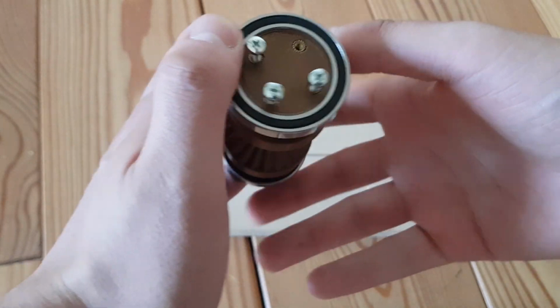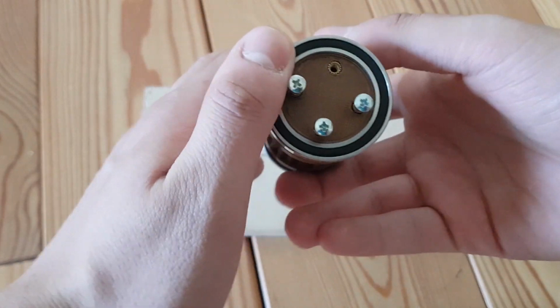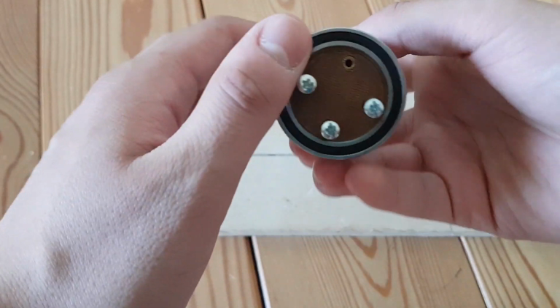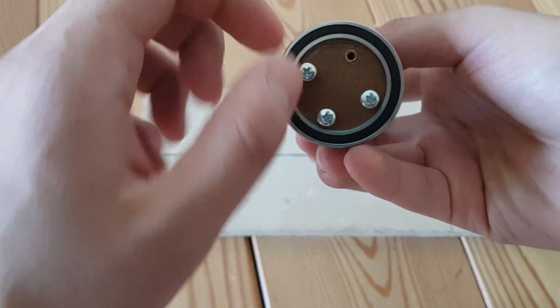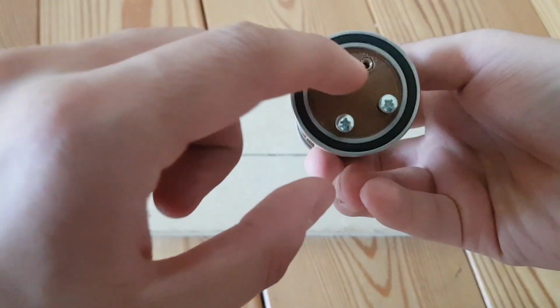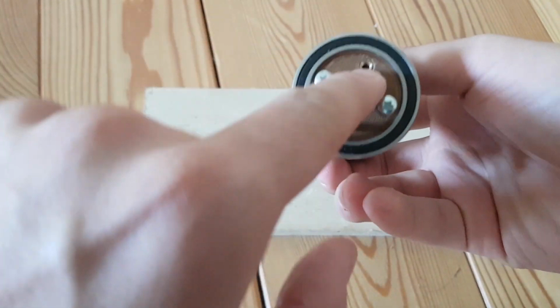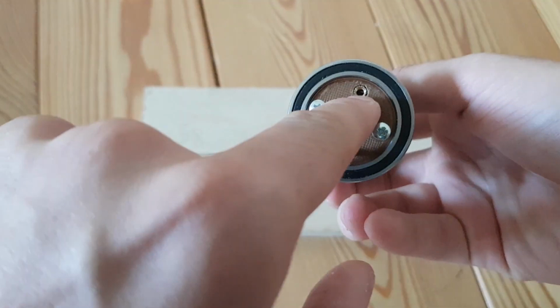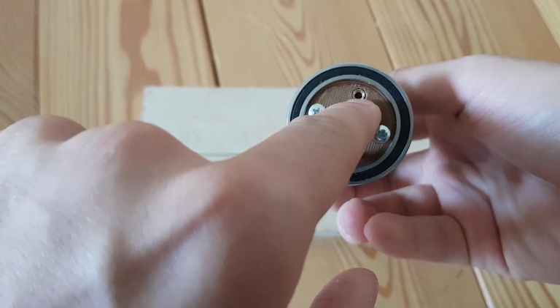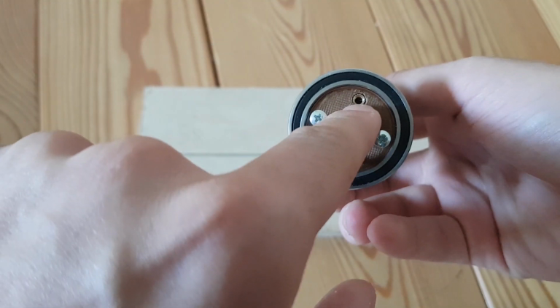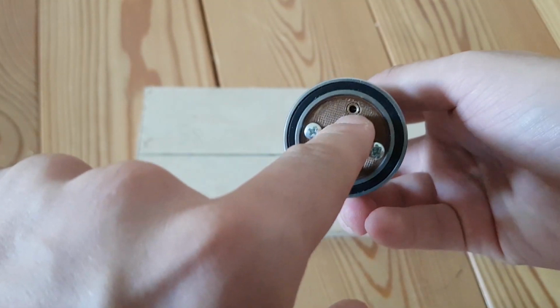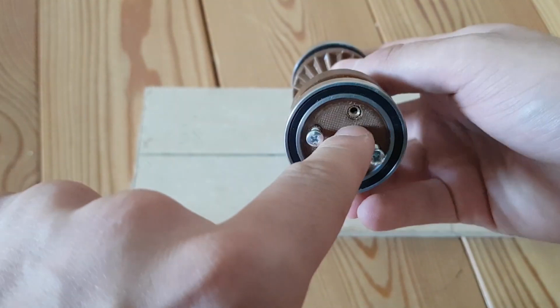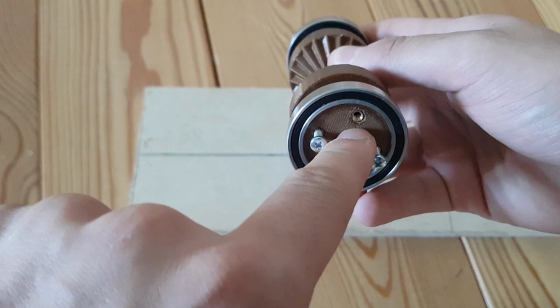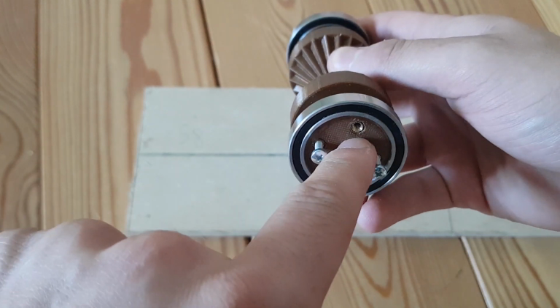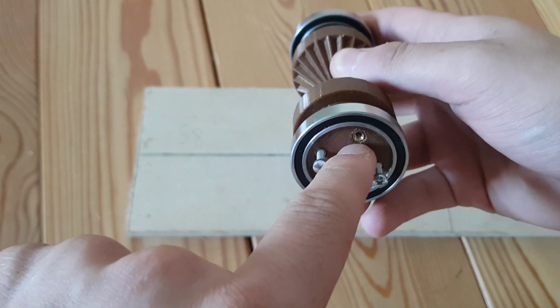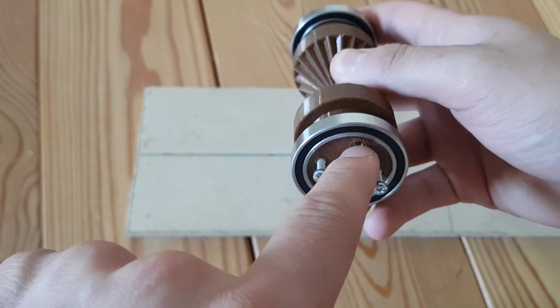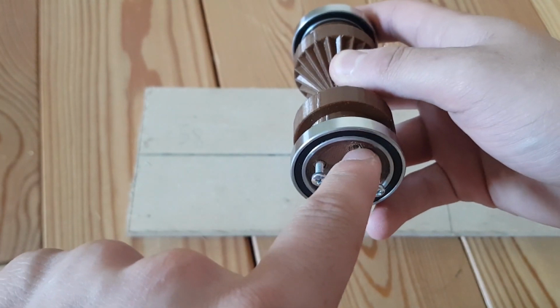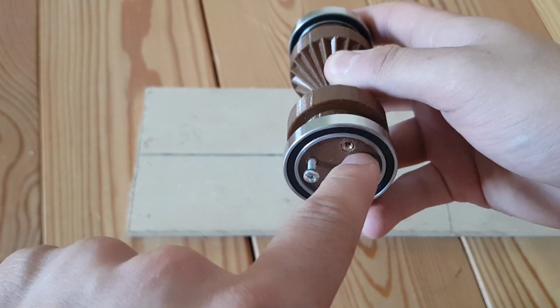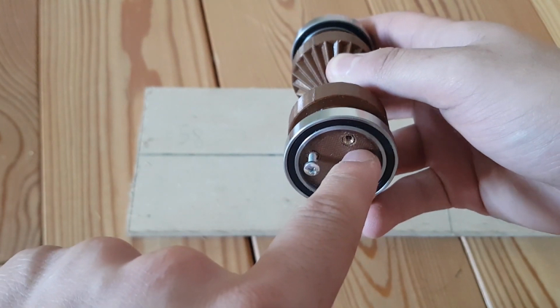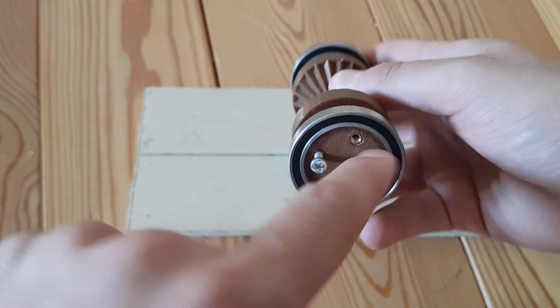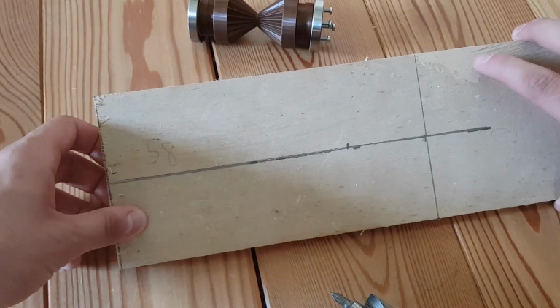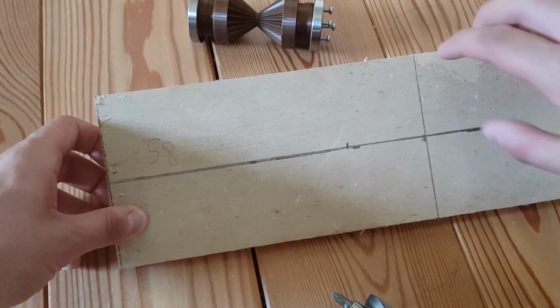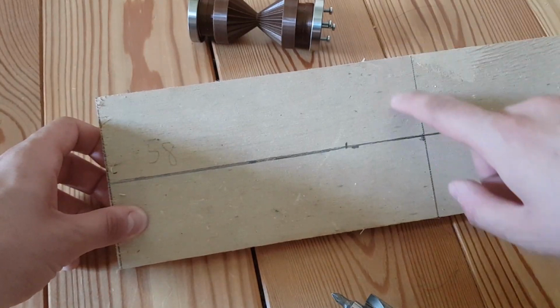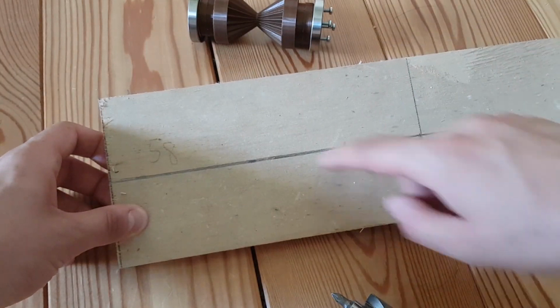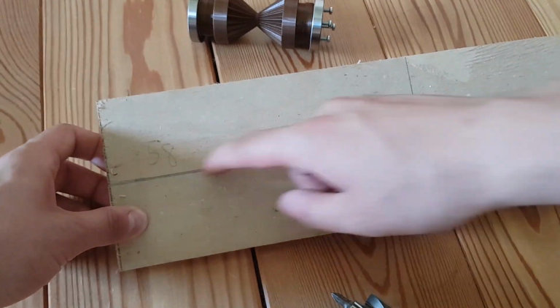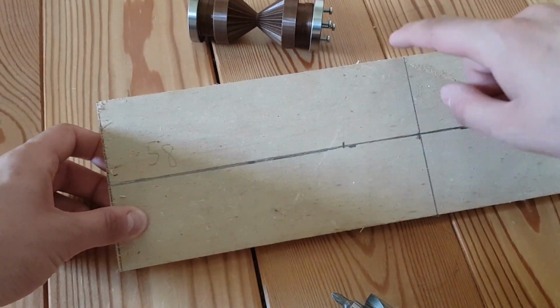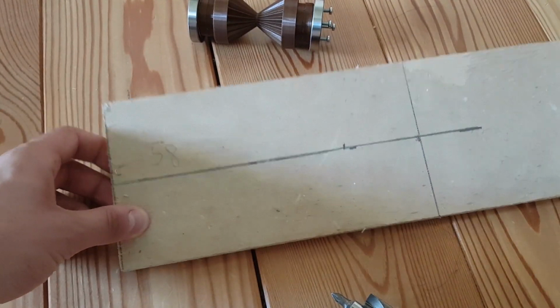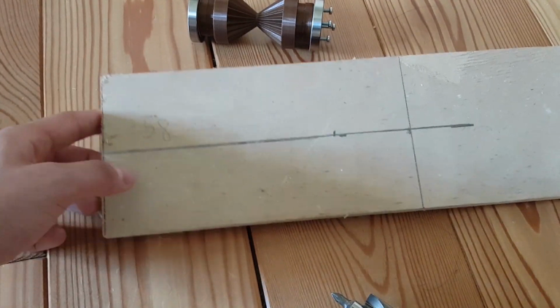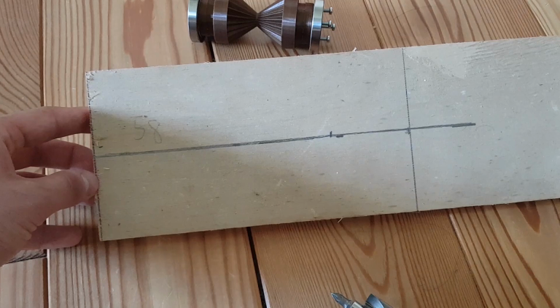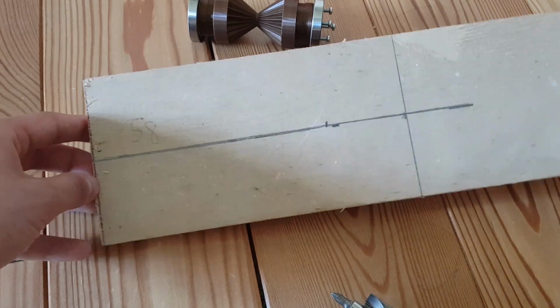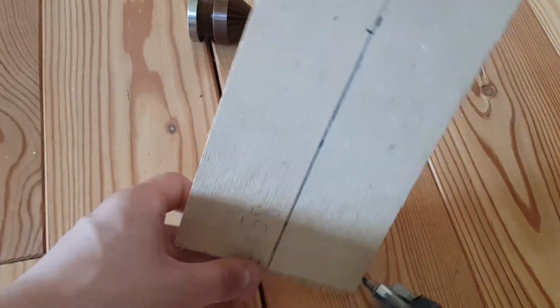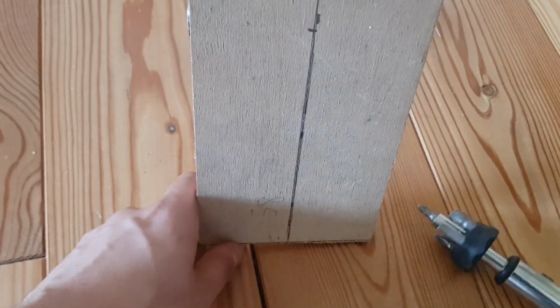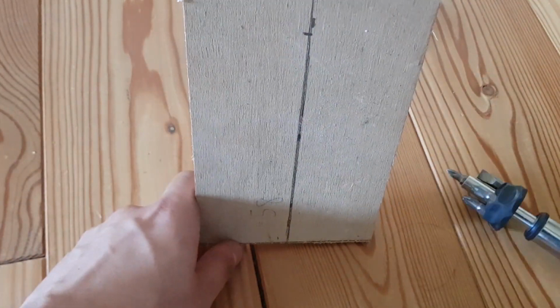I put in the thread insert so I could connect the handle to spin the roller, which pushes the wire. I could also design an adapter so I could connect an electric drill to spin the roller. Out of this piece of wood, I will make a case for the whole device.